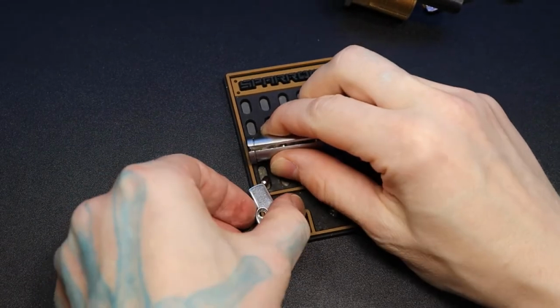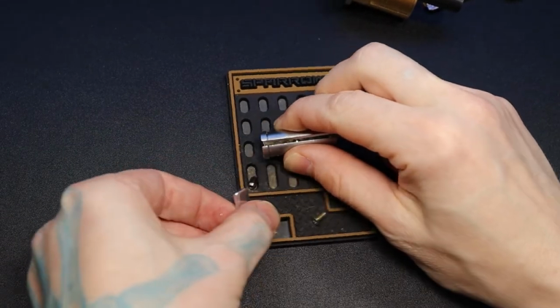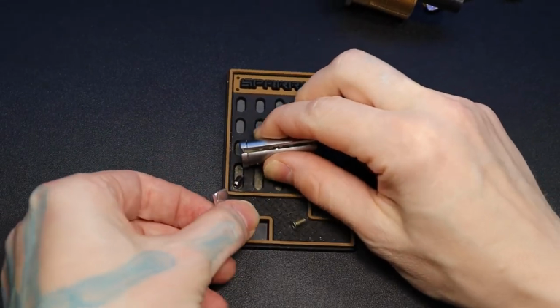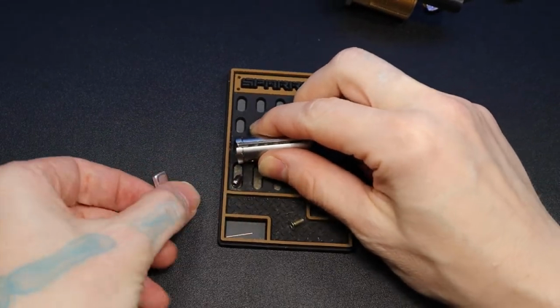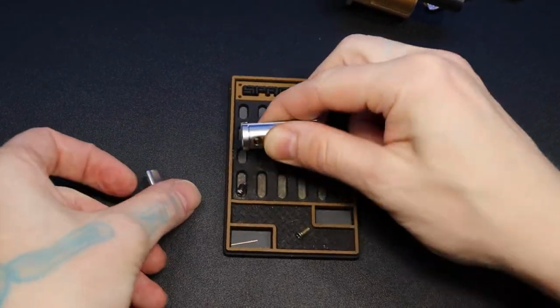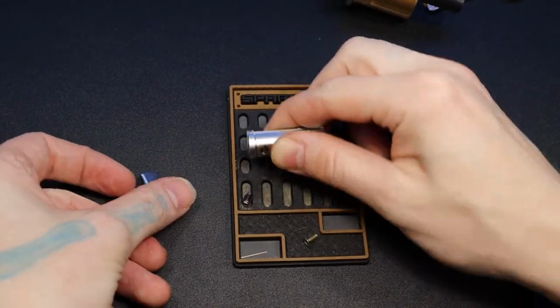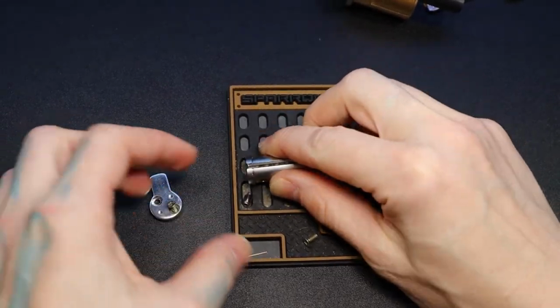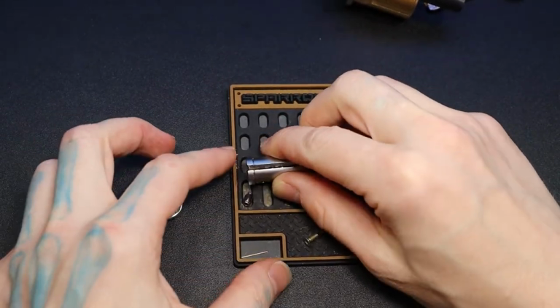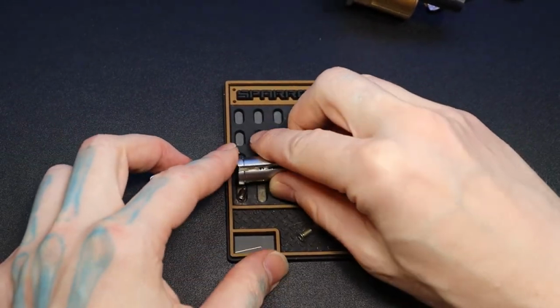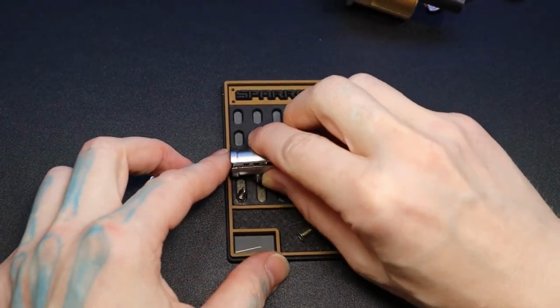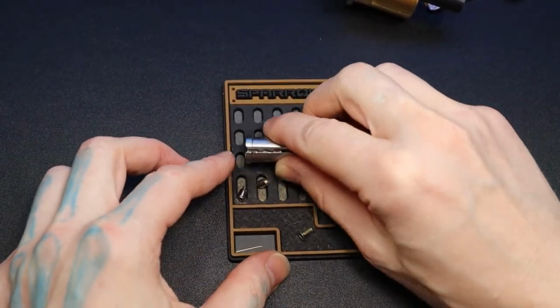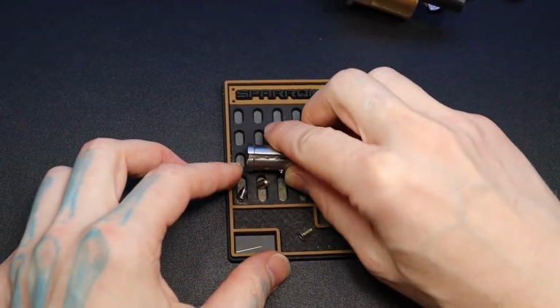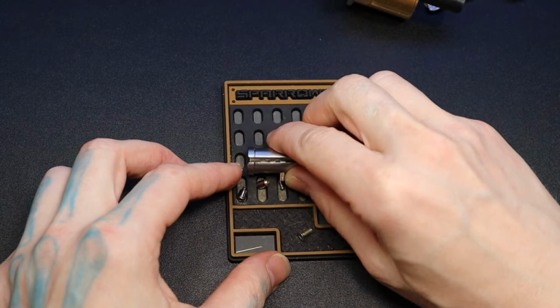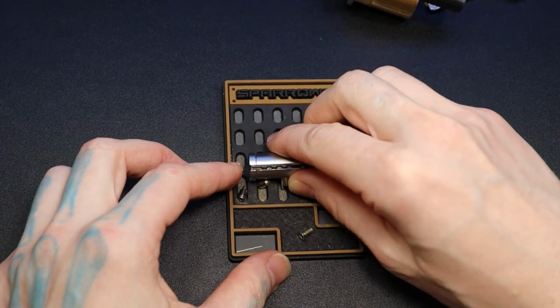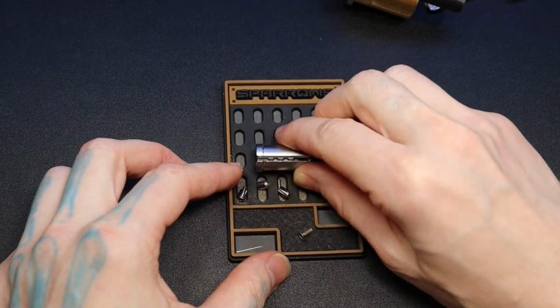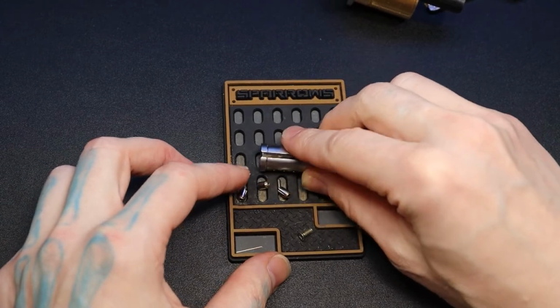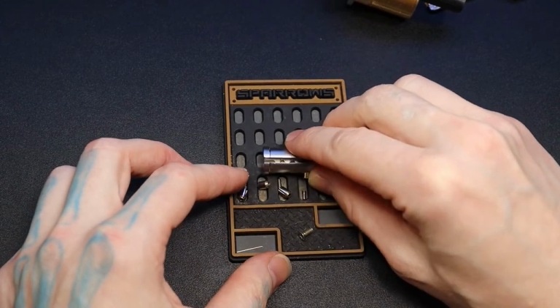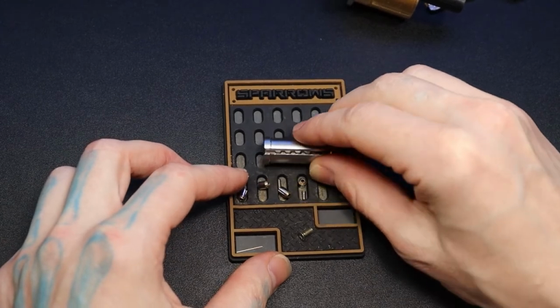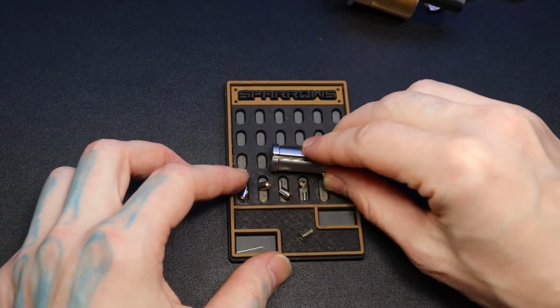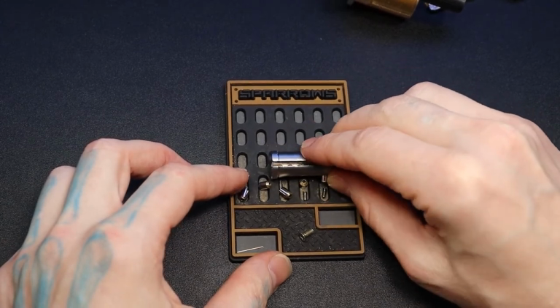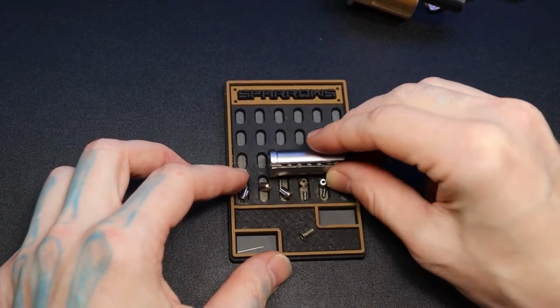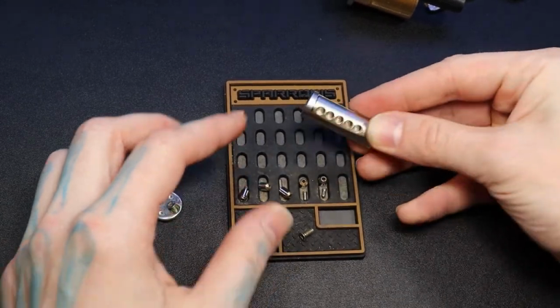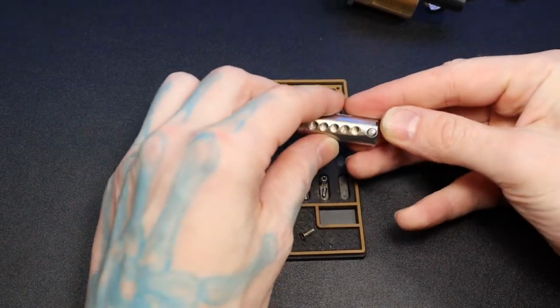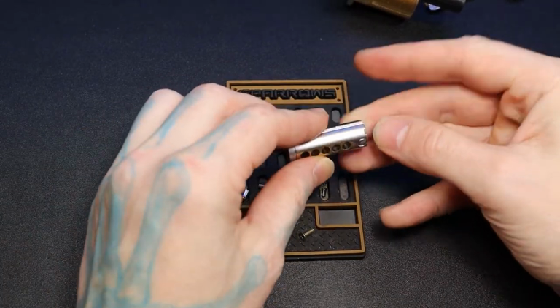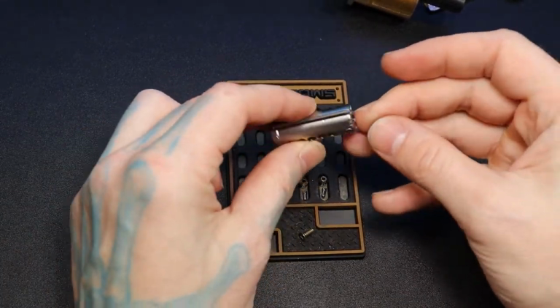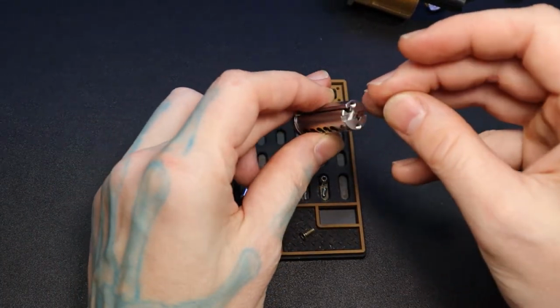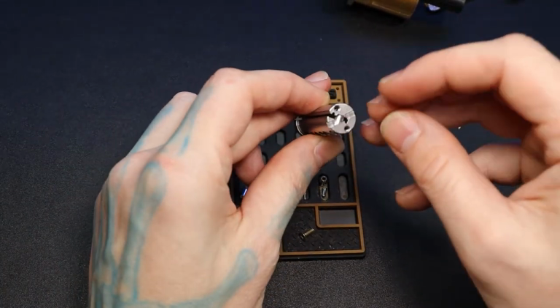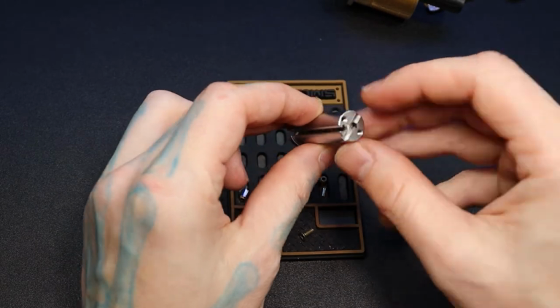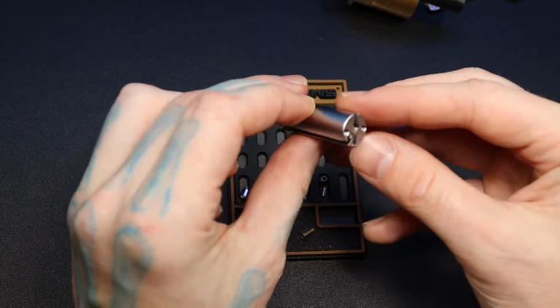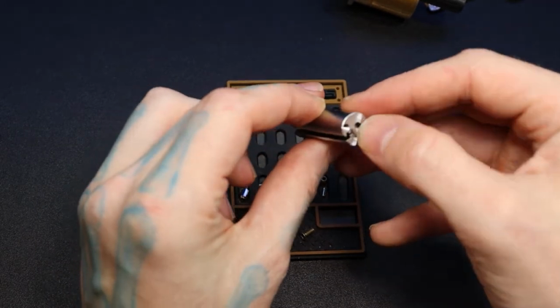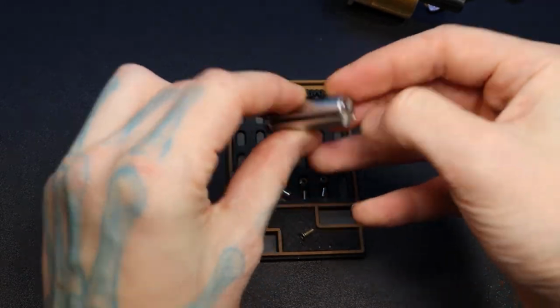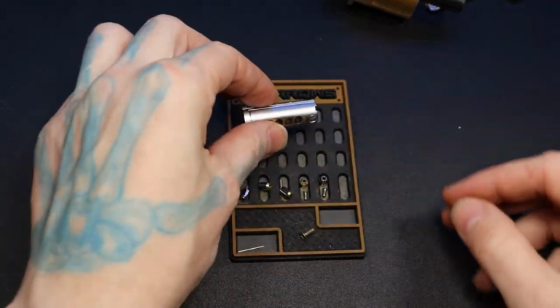All right — pin one, two, three, four, five. And I guess that last part is an anti-drill pin.